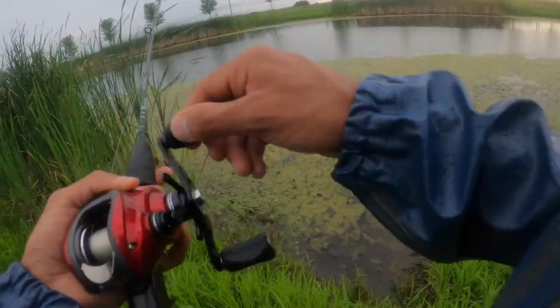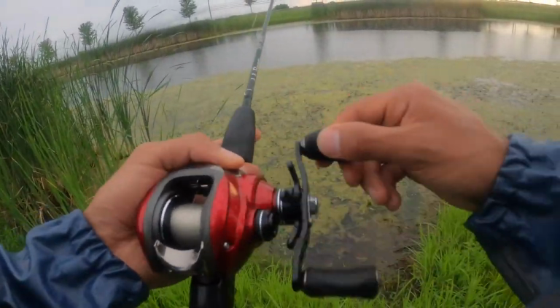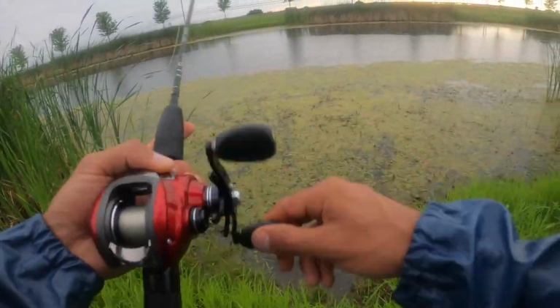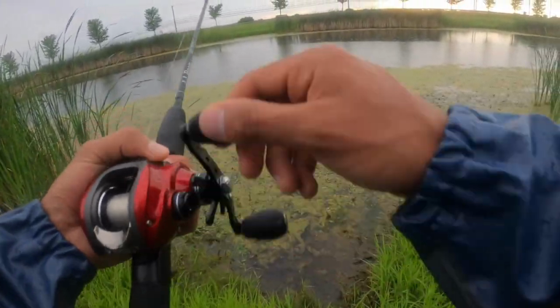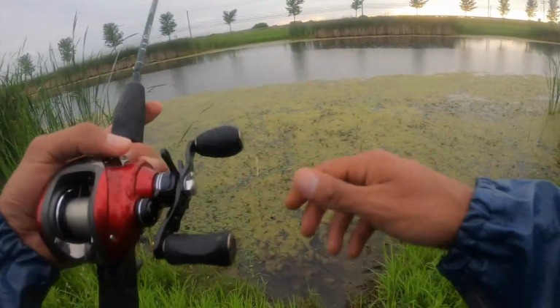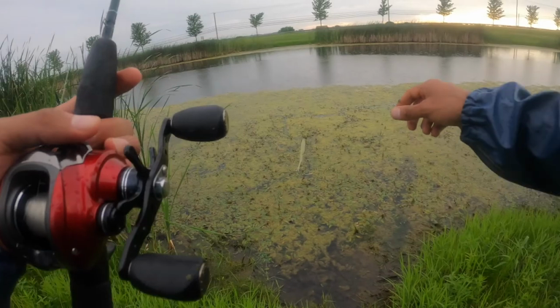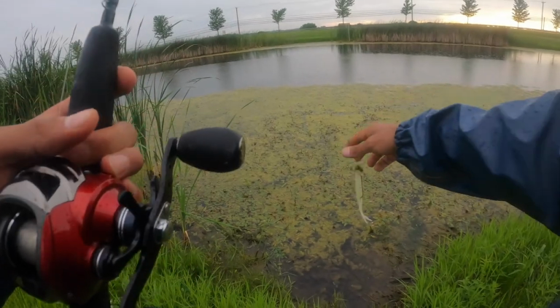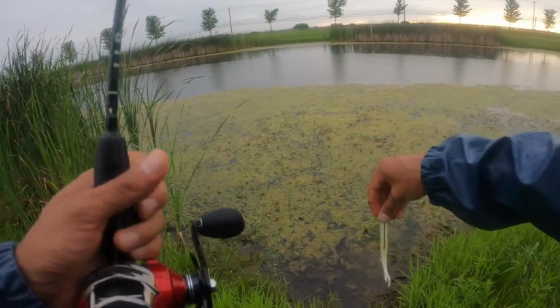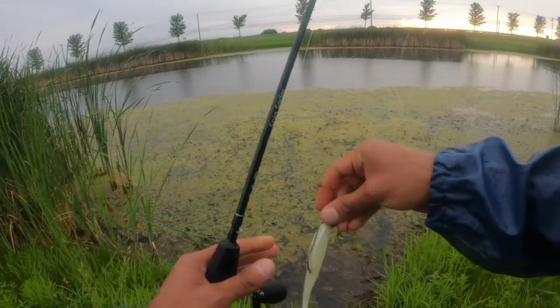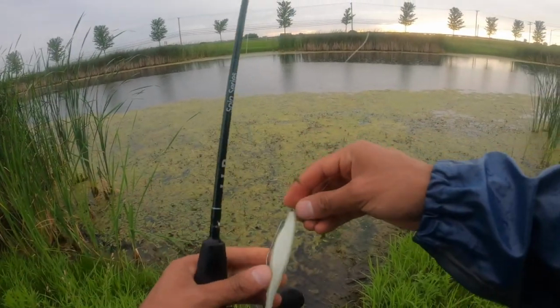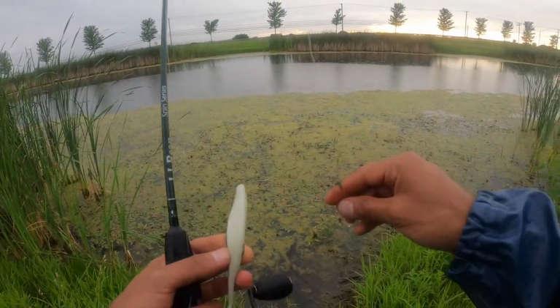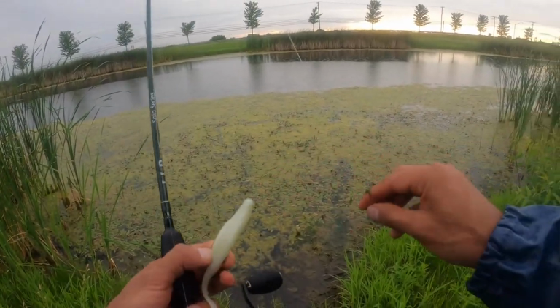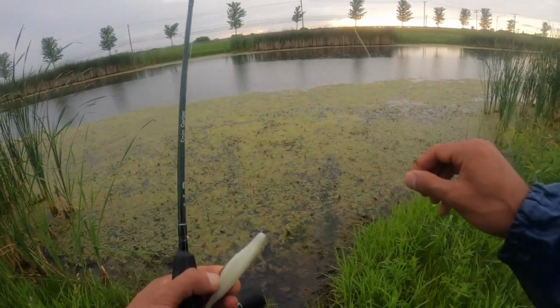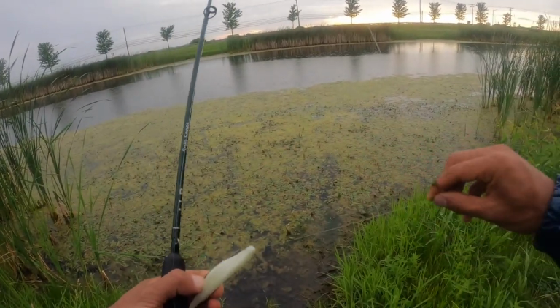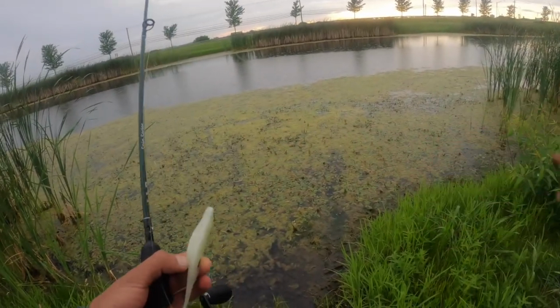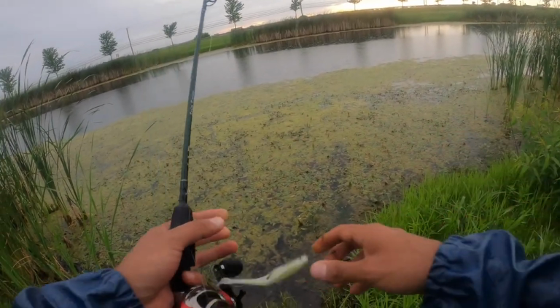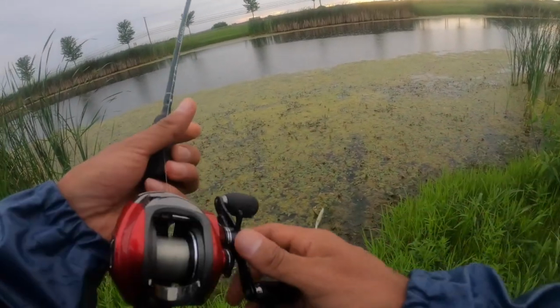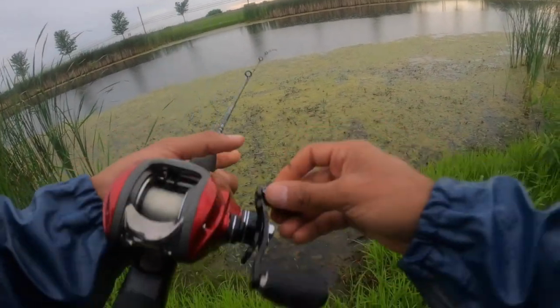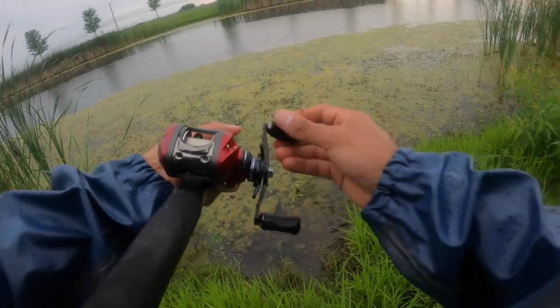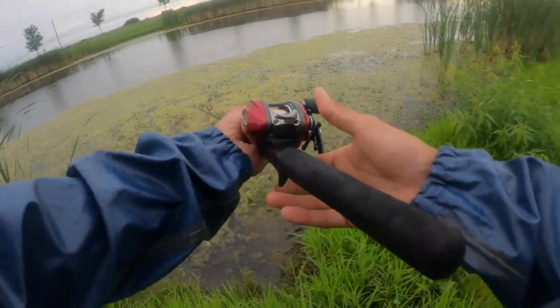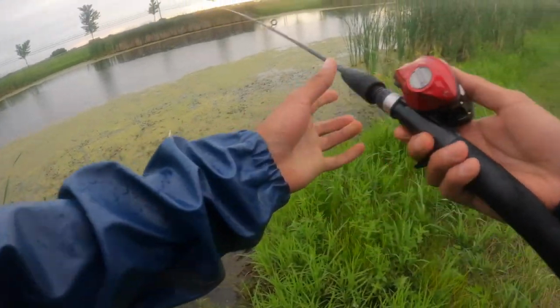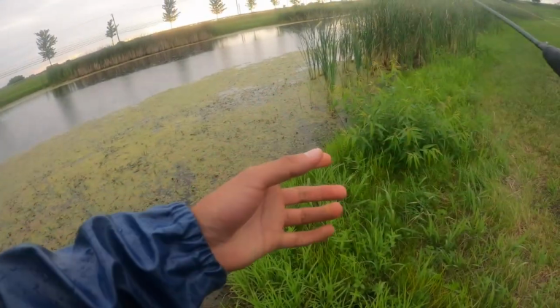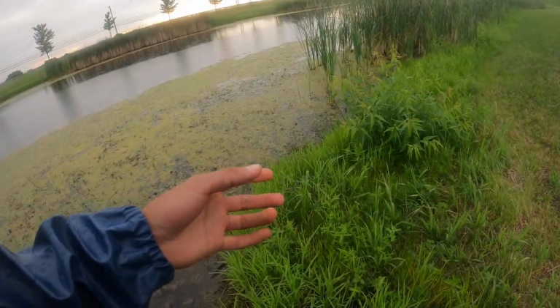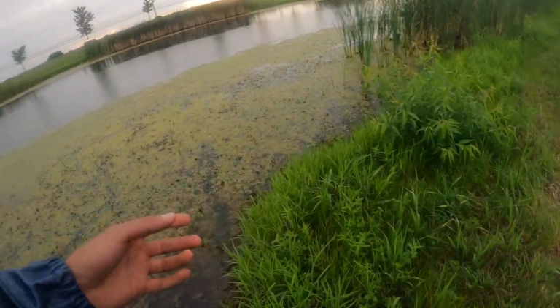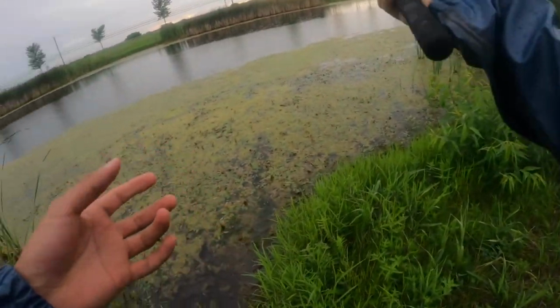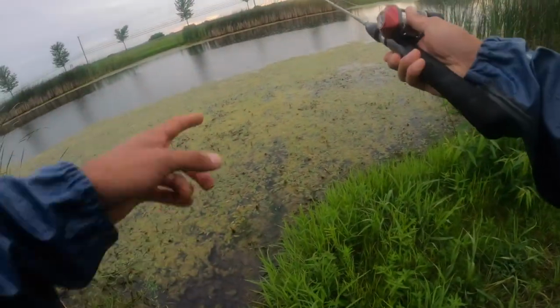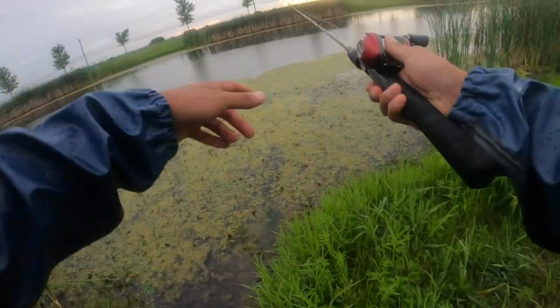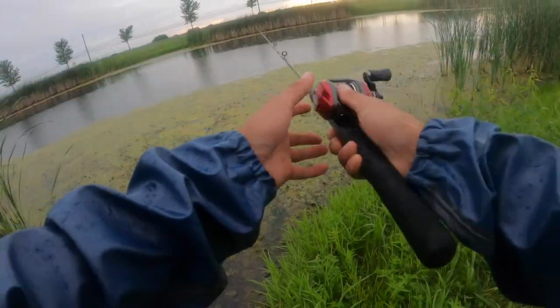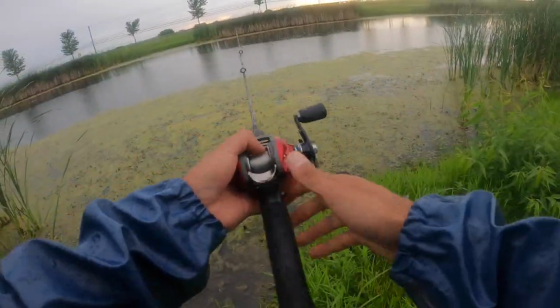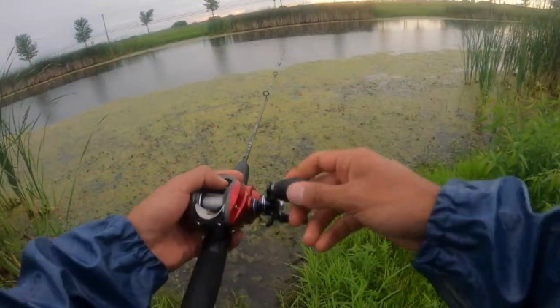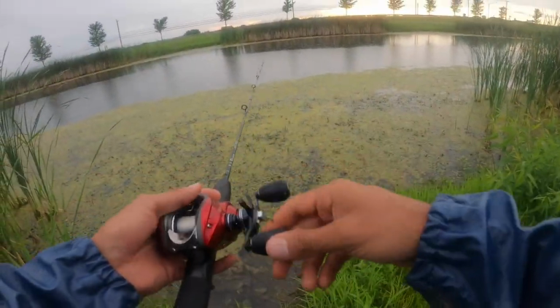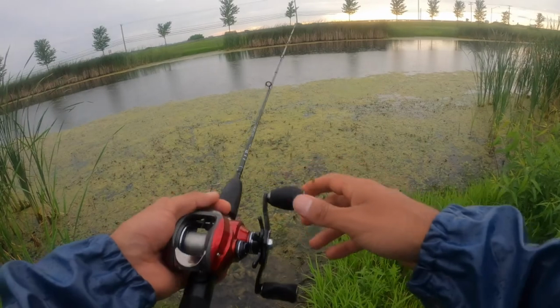Oh, did you just see that? A bass slammed — top water must be great here. But a bass tried to attack the spook right at the edge of the water. That was awesome! I'm going to try and bring the bait across the top.